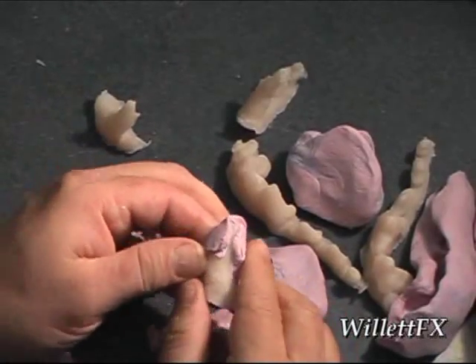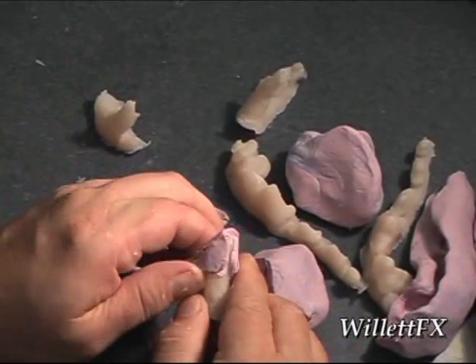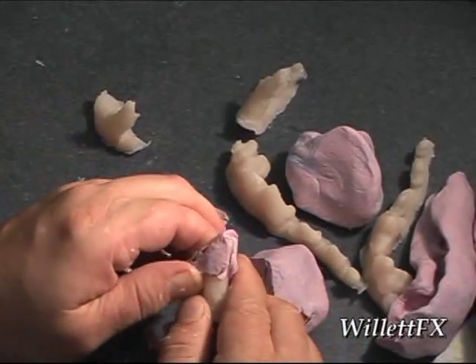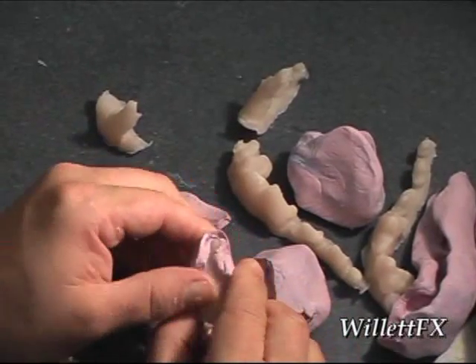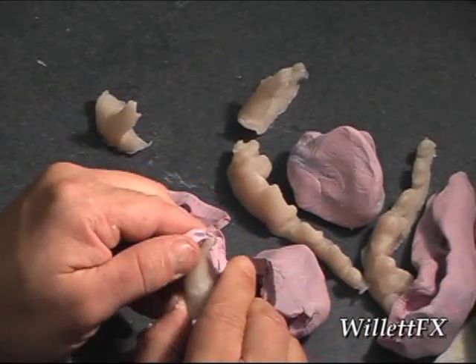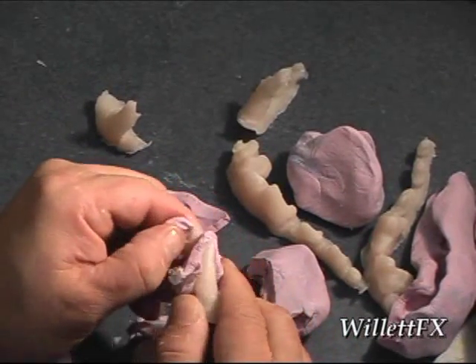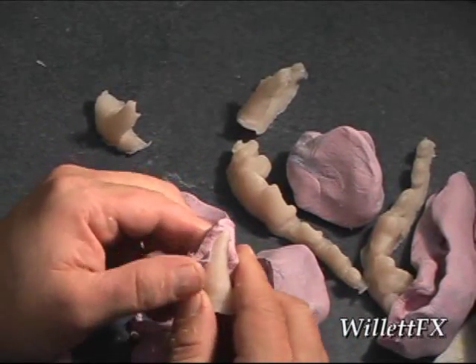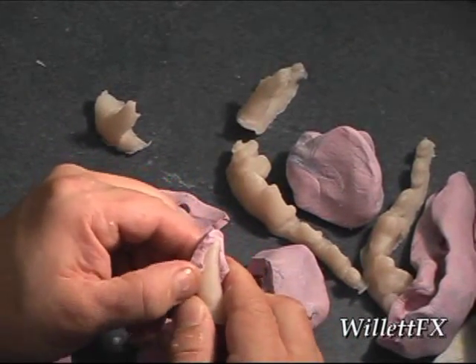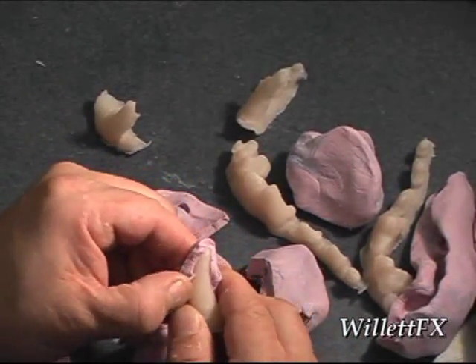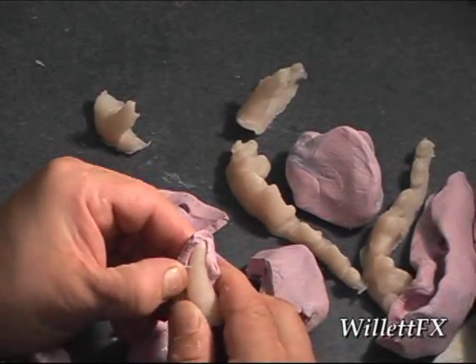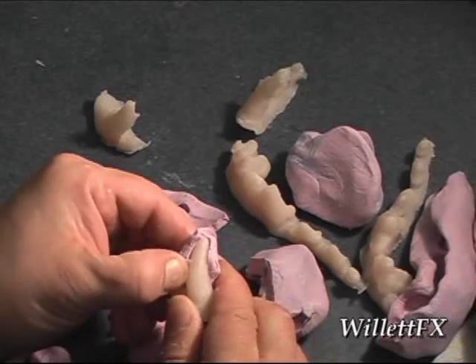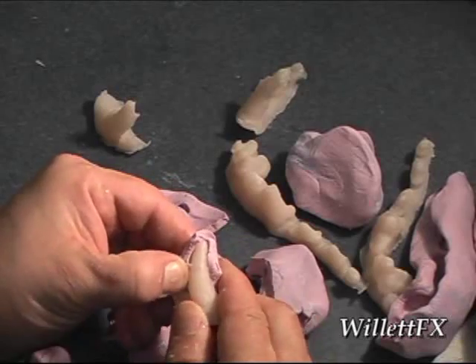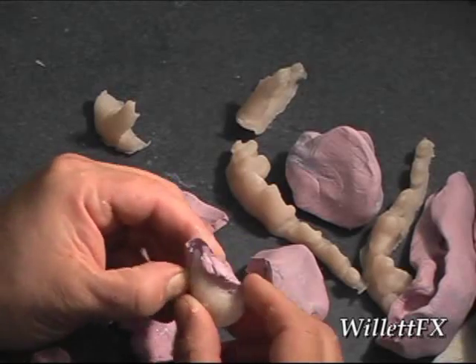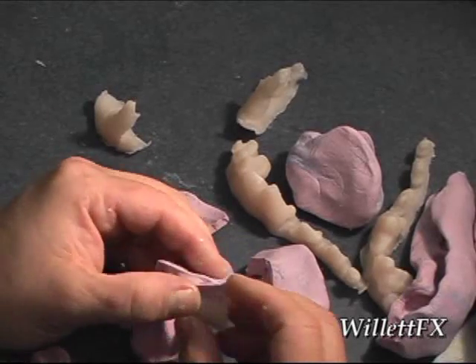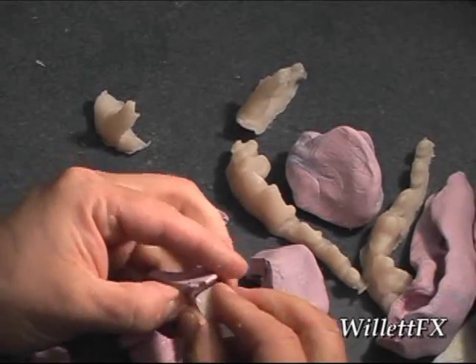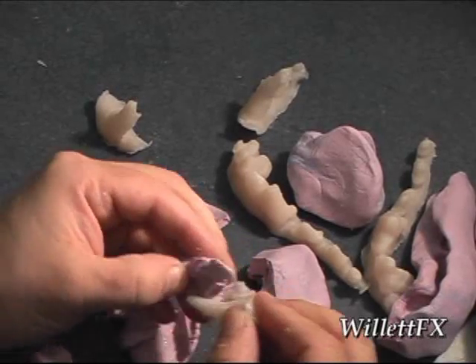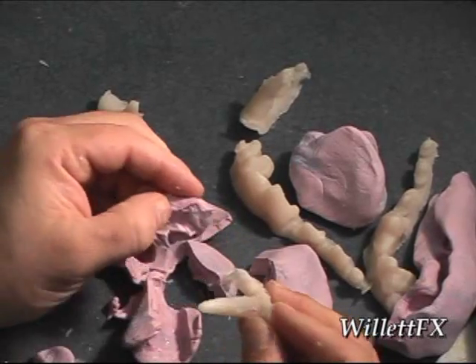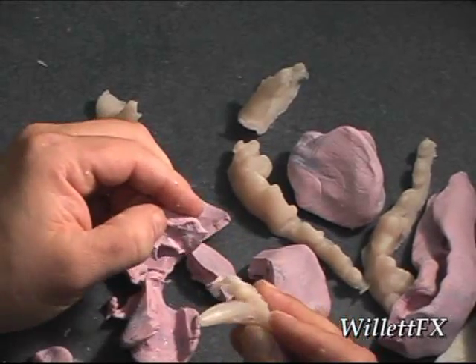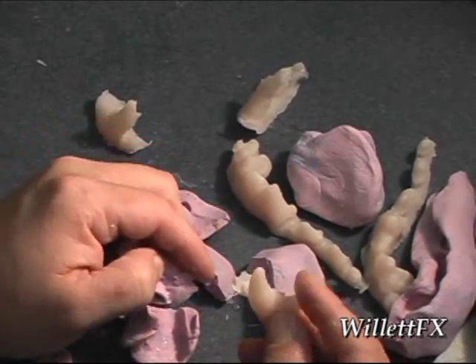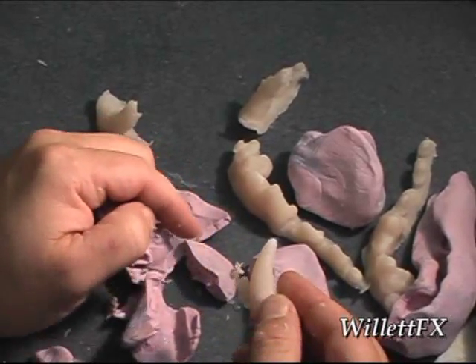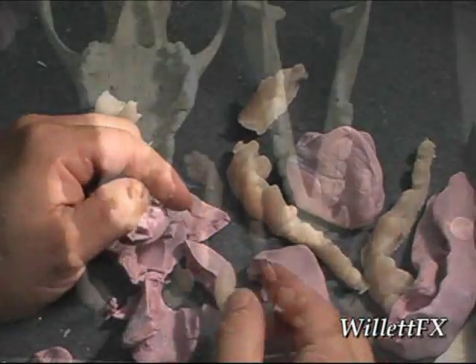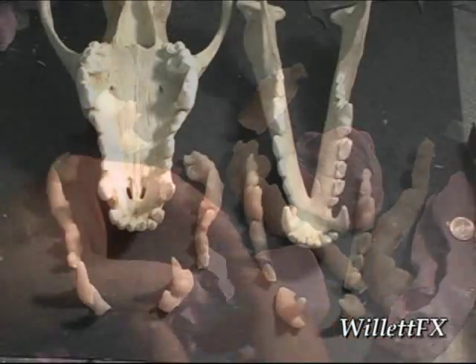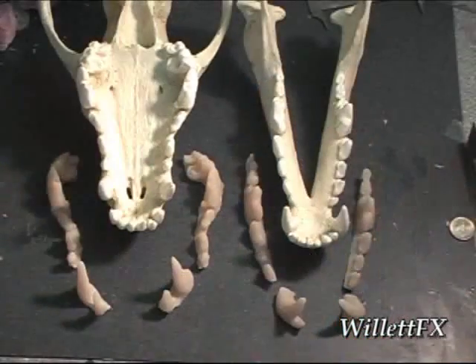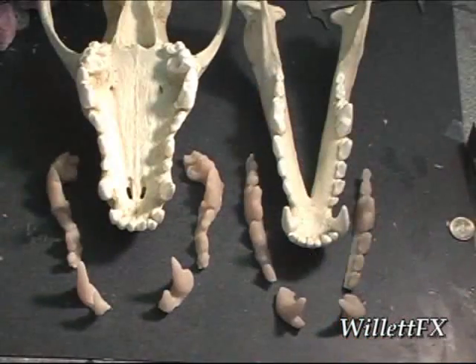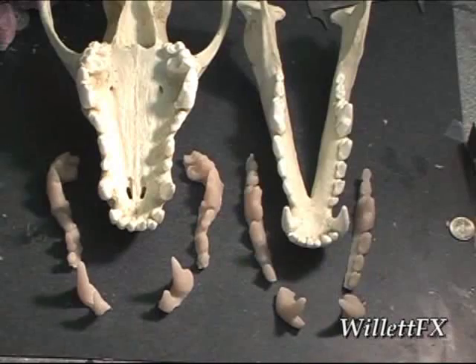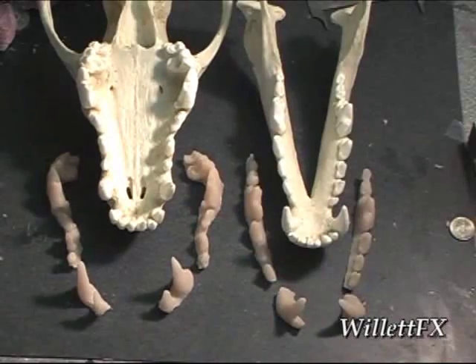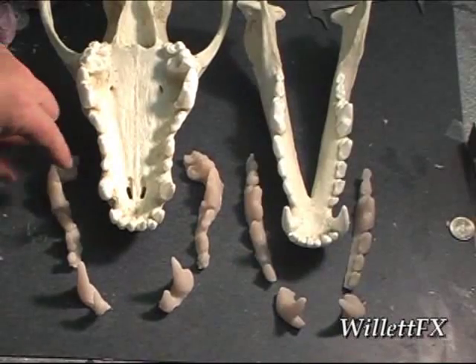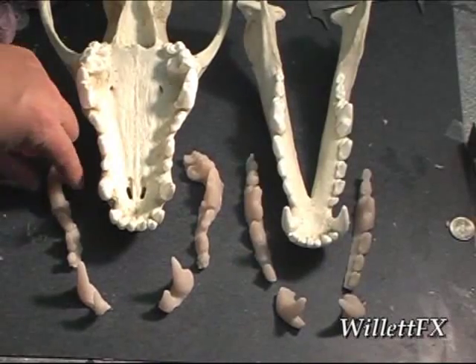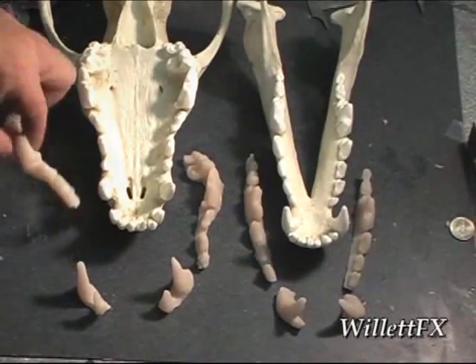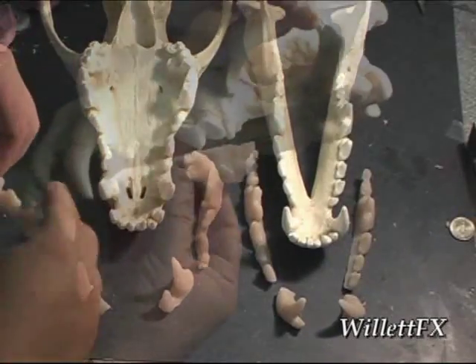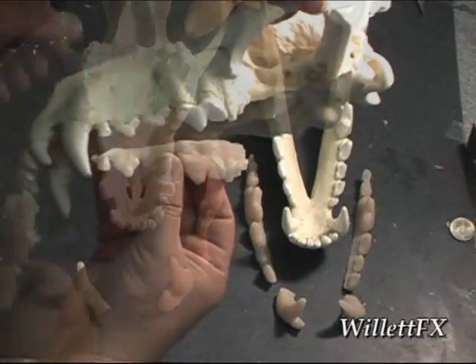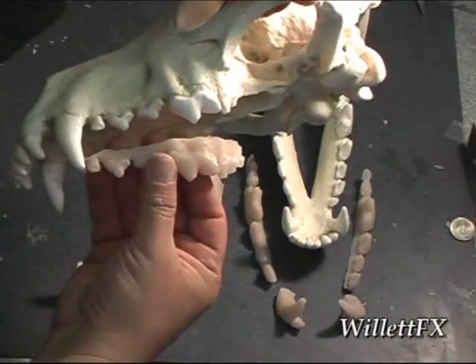This lab putty is okay, but it's usually like one shot, one pour, and that's it. And here are the castings of the teeth.